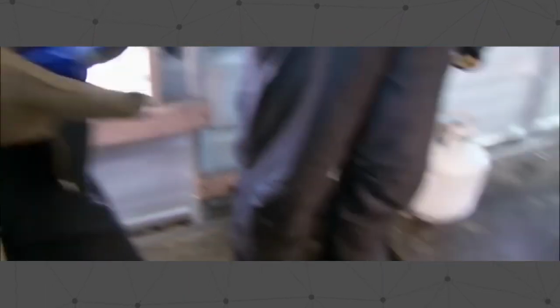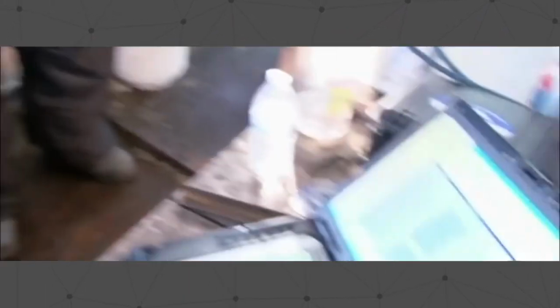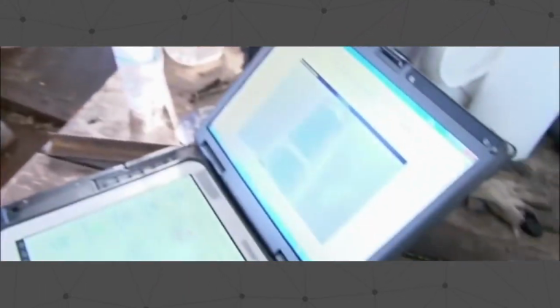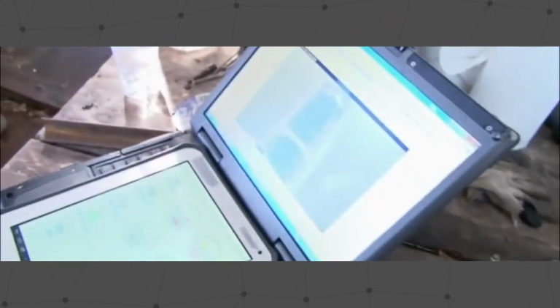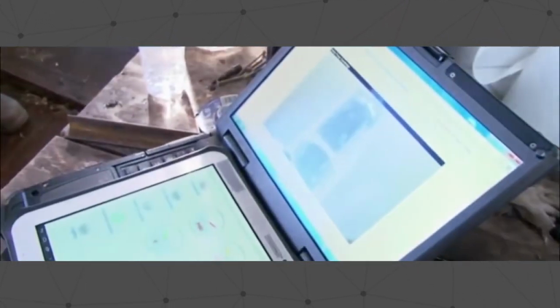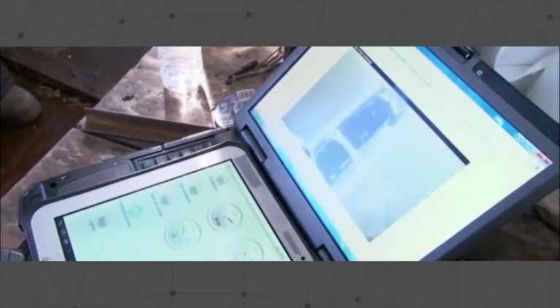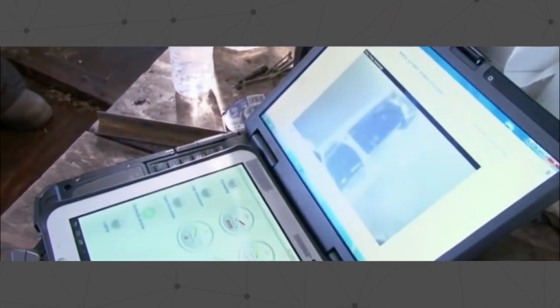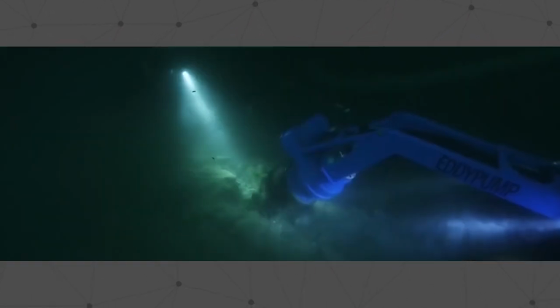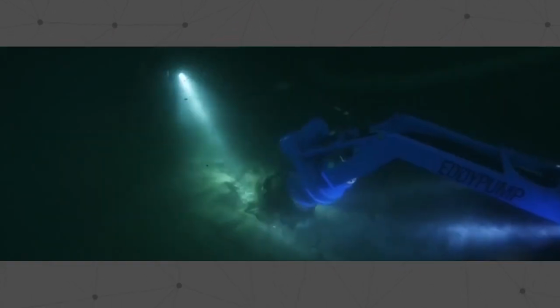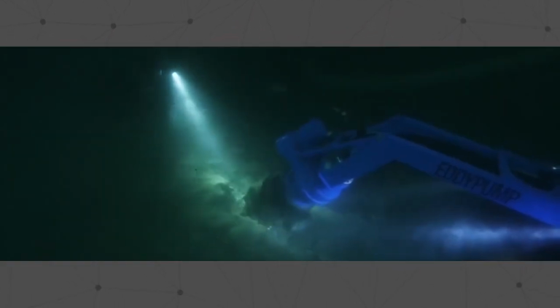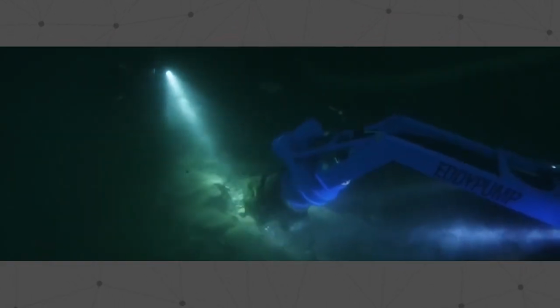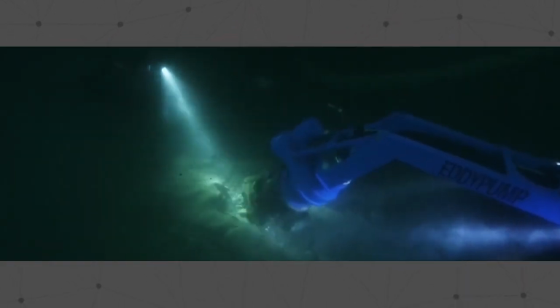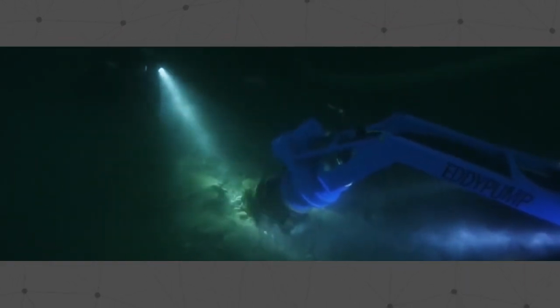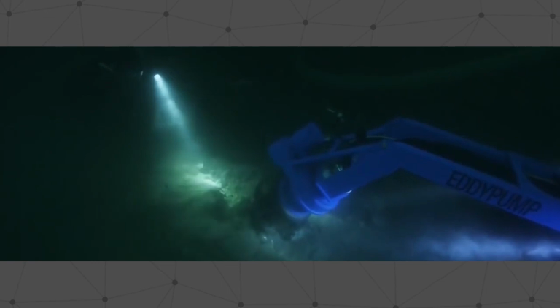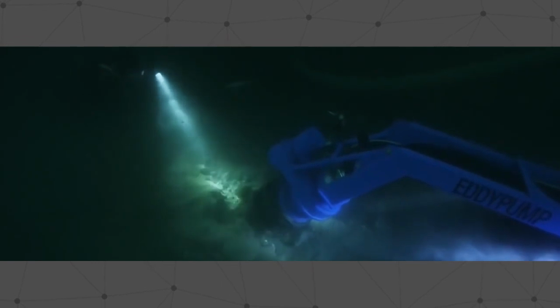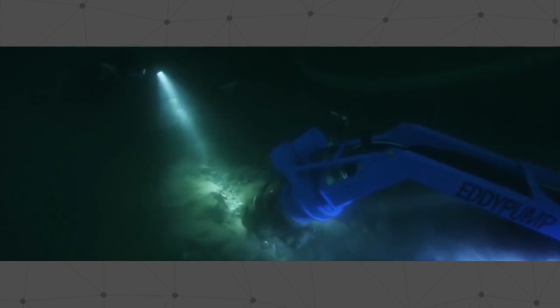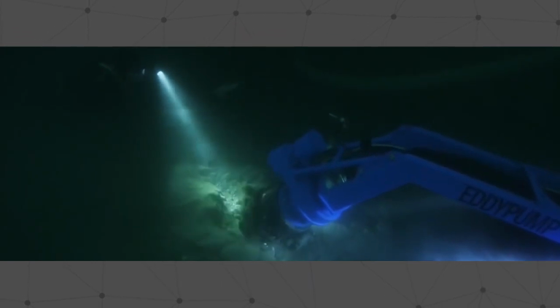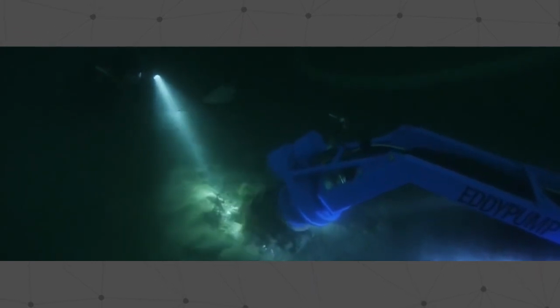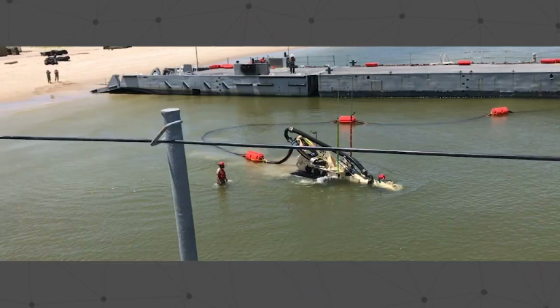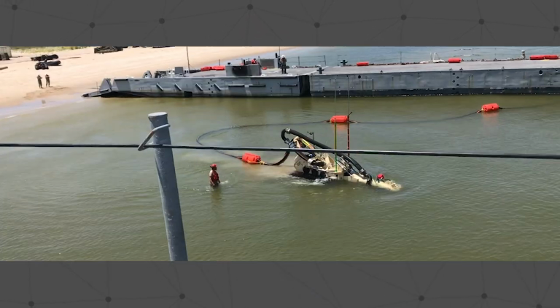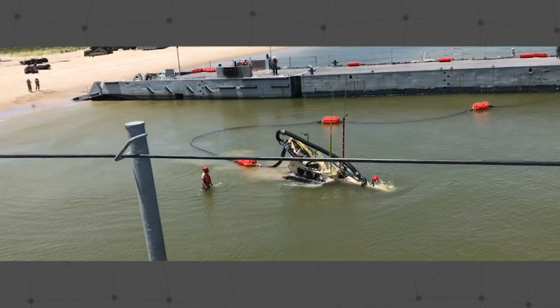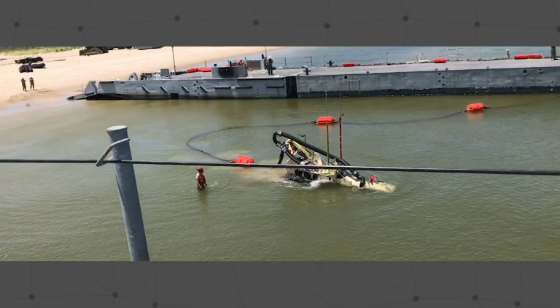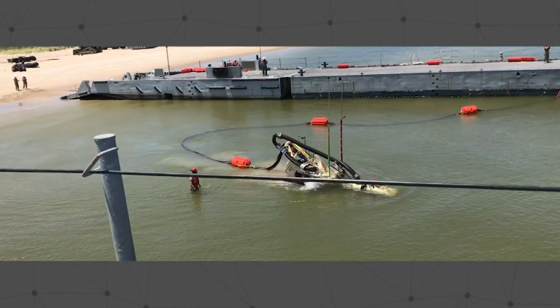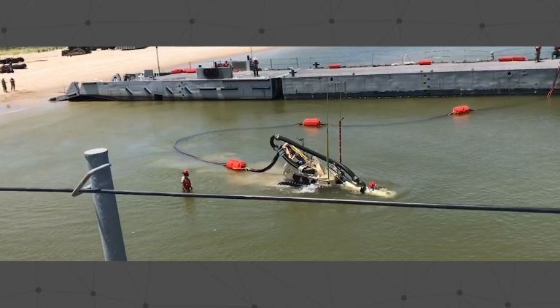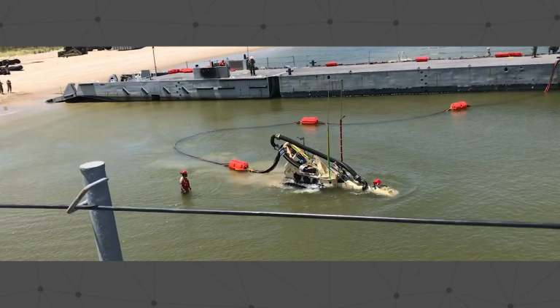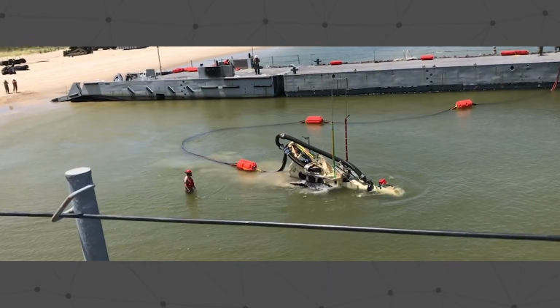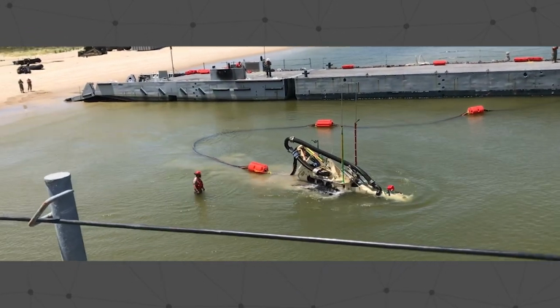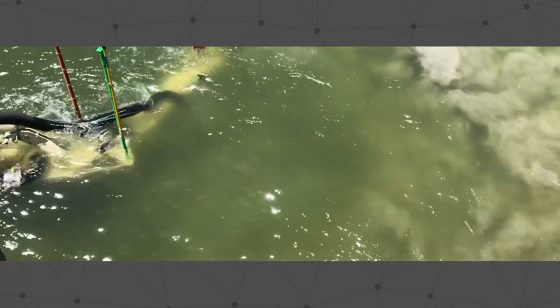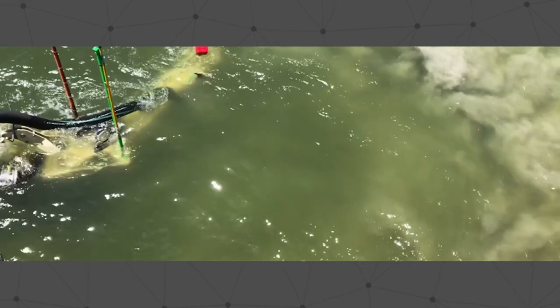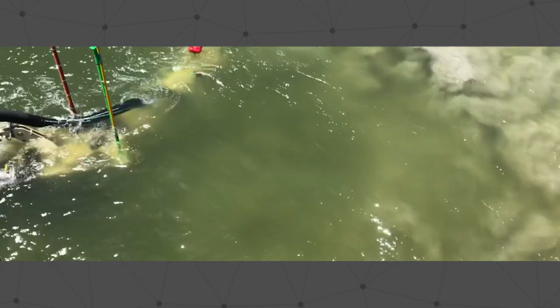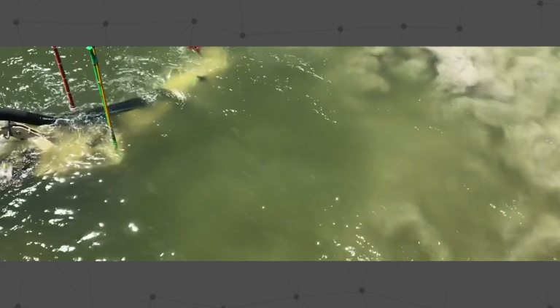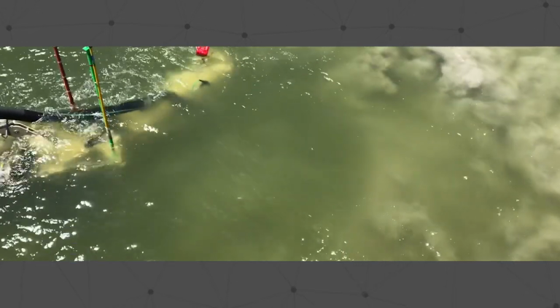The sub dredge is completely self-contained and easy to mobilize in a matter of minutes from one project site or pond to another. Here you can see a sub dredge utilized by the U.S. Army dredging in the ocean.